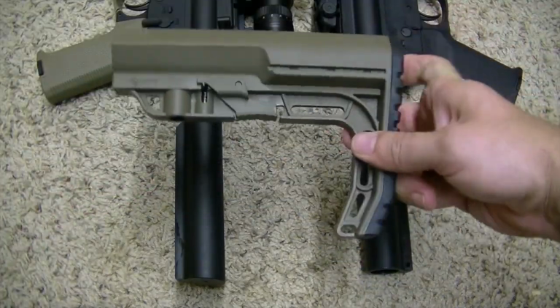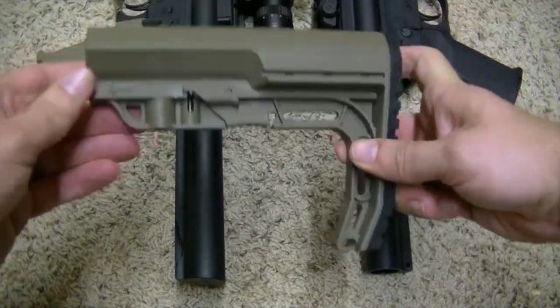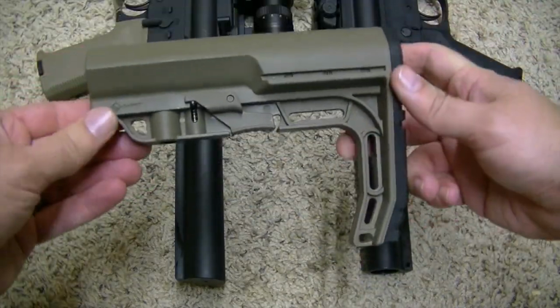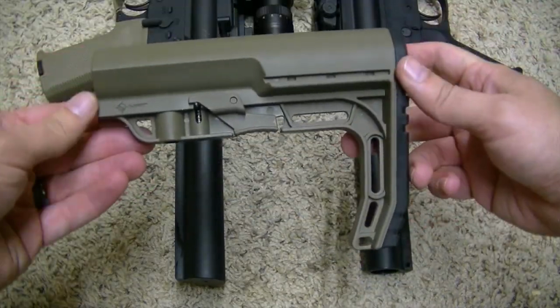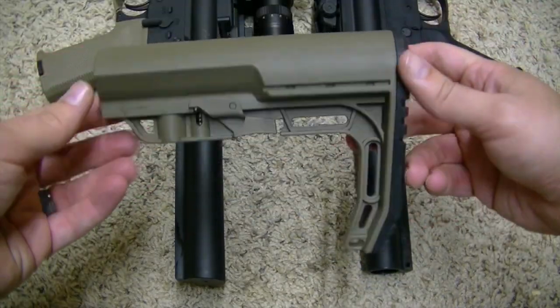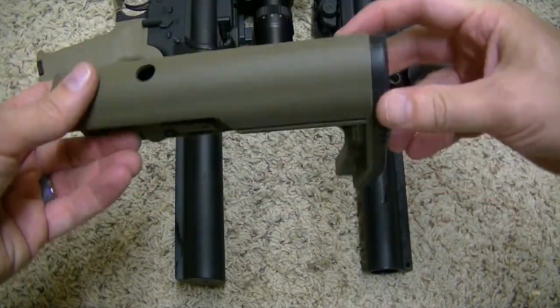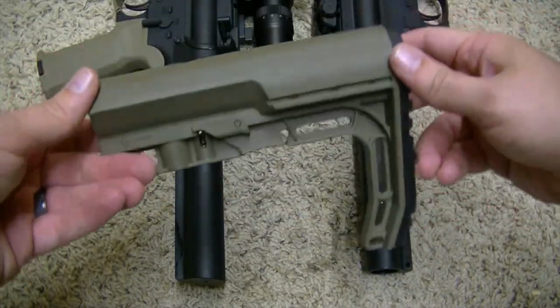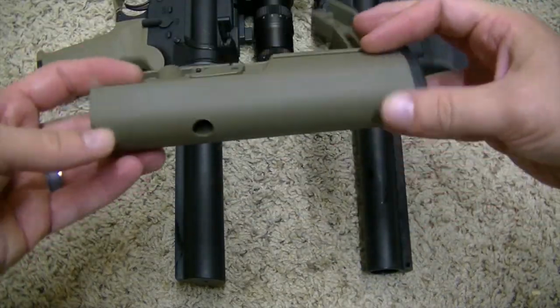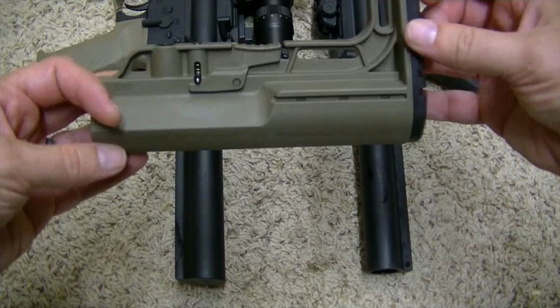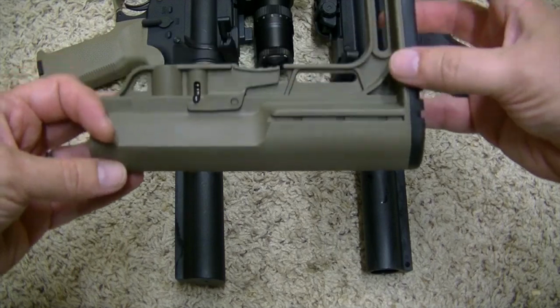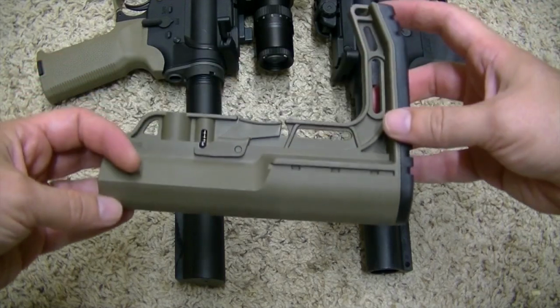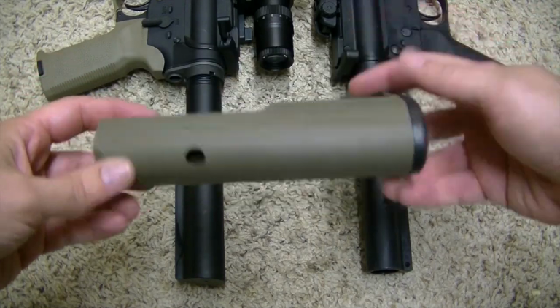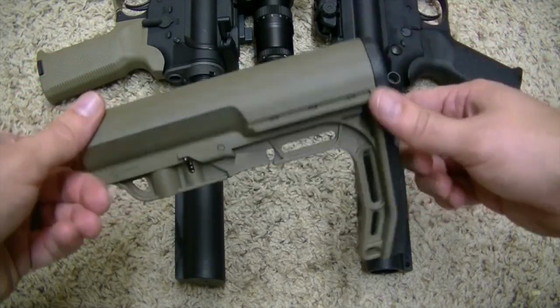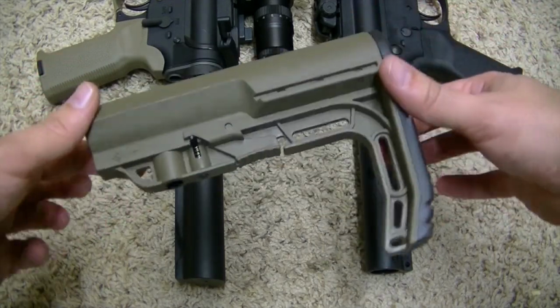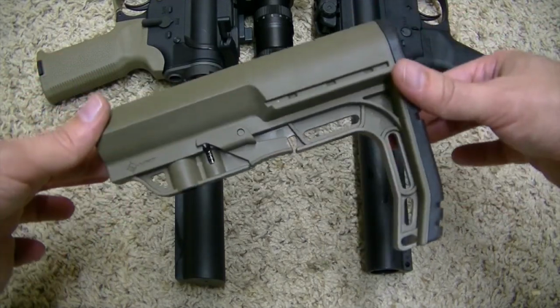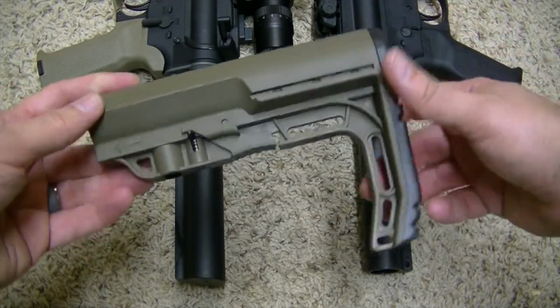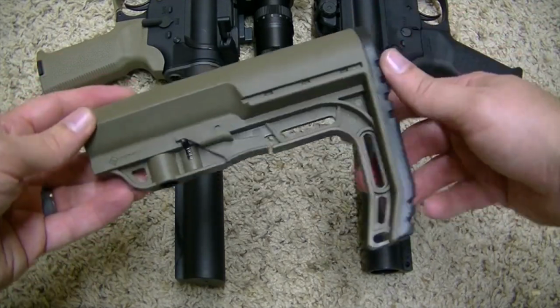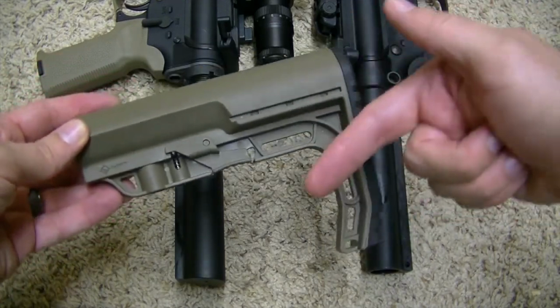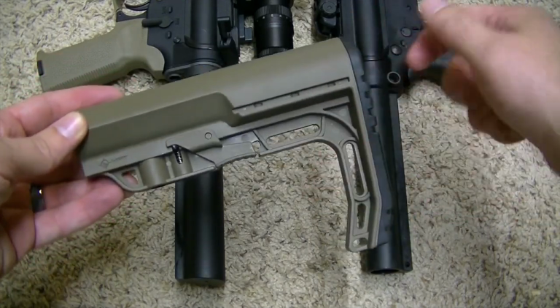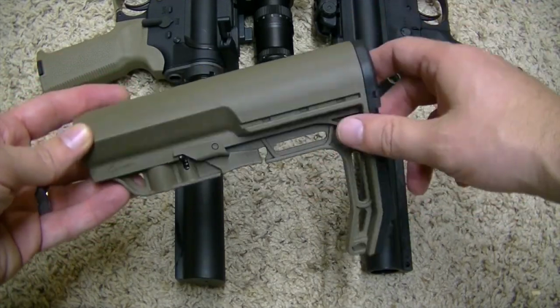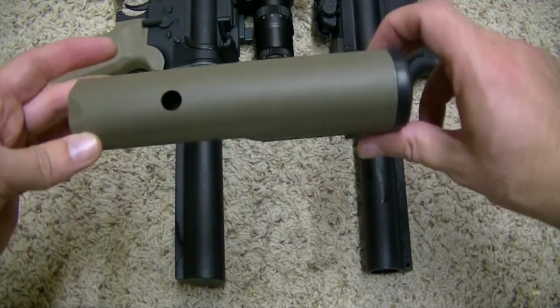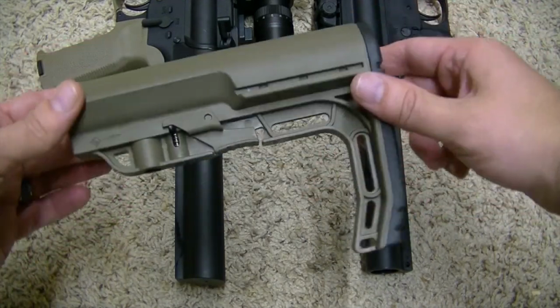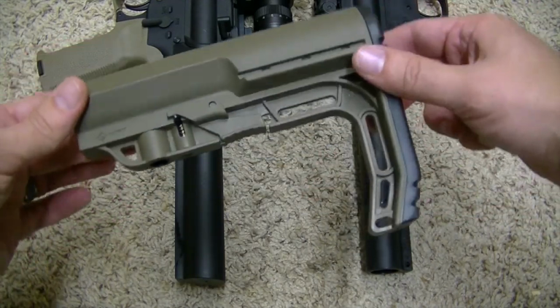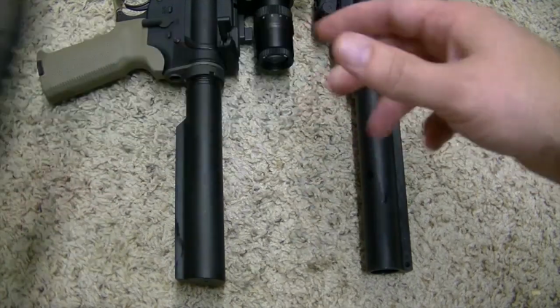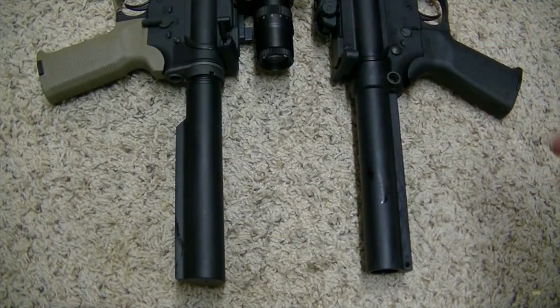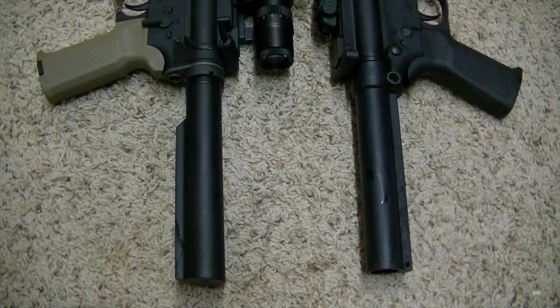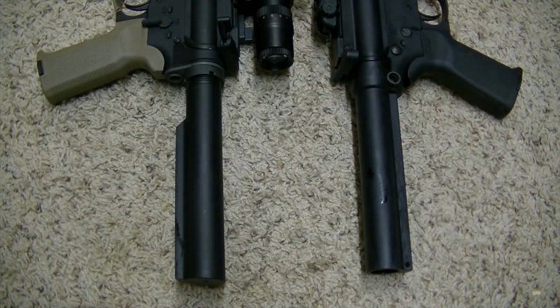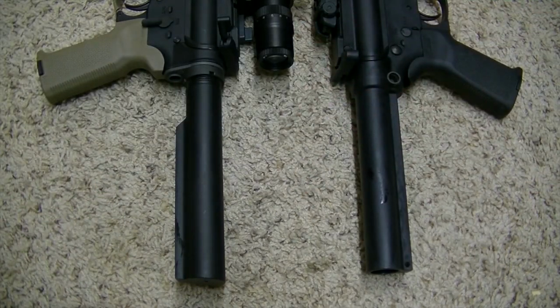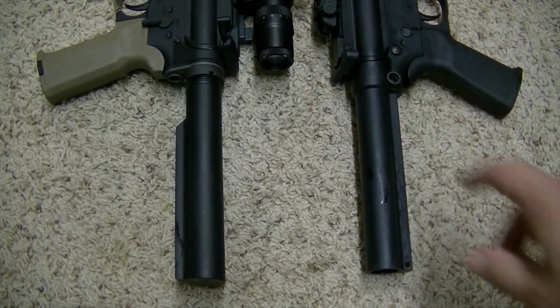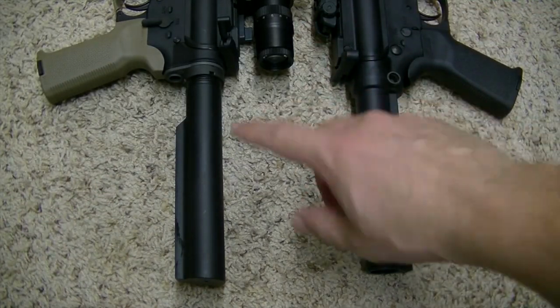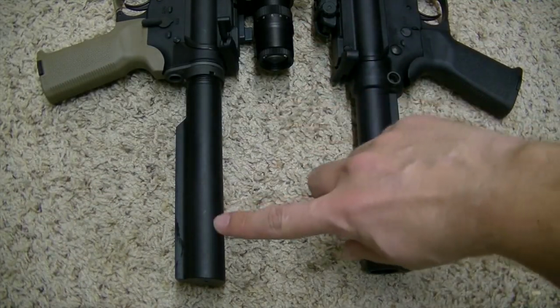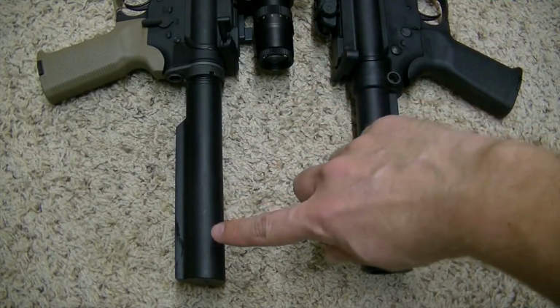This is the MFT BattleLink Minimalist. If you haven't seen my review of this, go check it out — I'll post a link right here. Fantastic stock. But you'll need to know the difference.